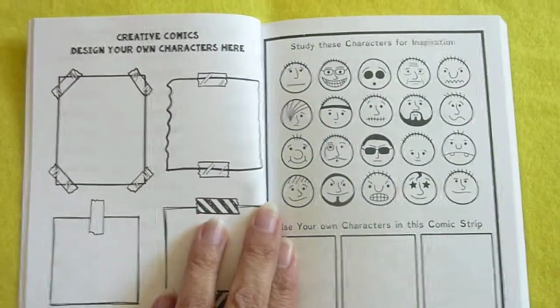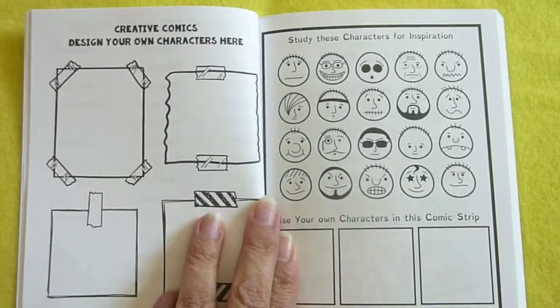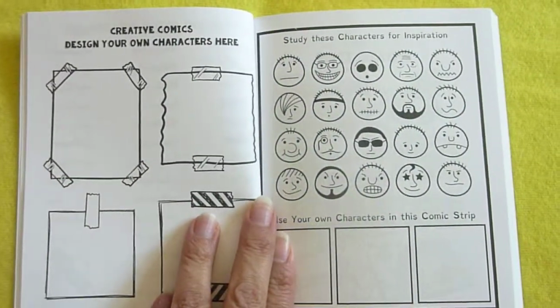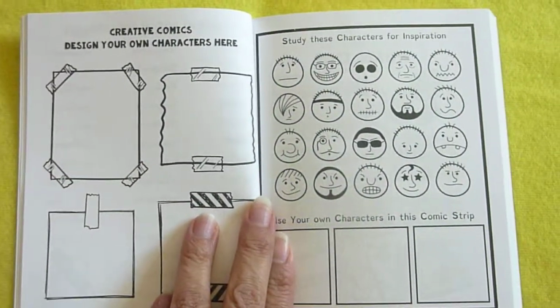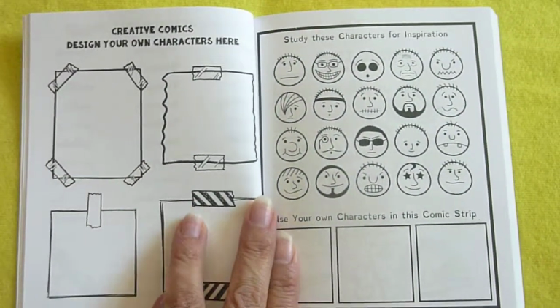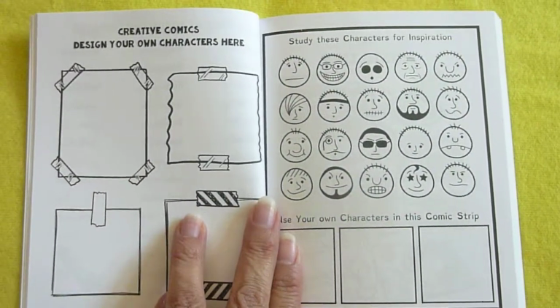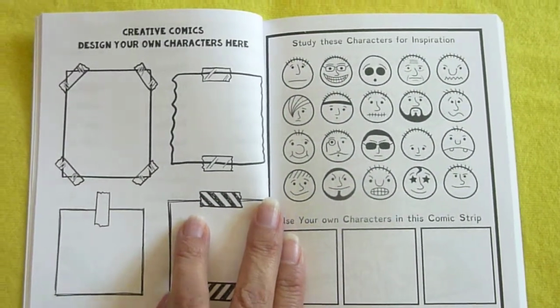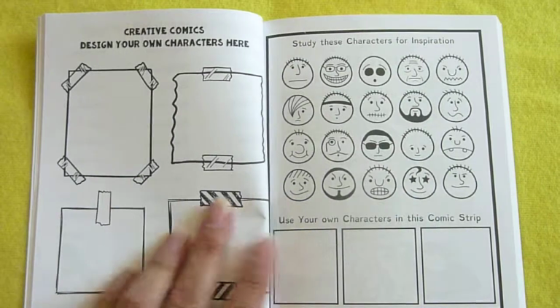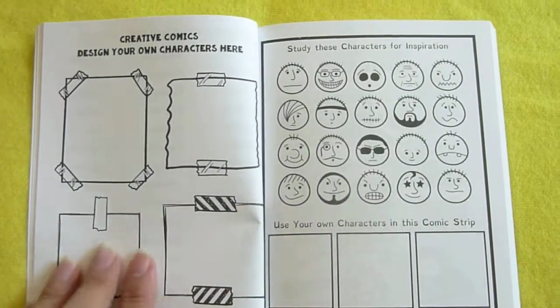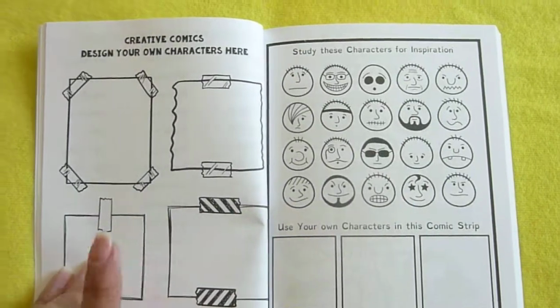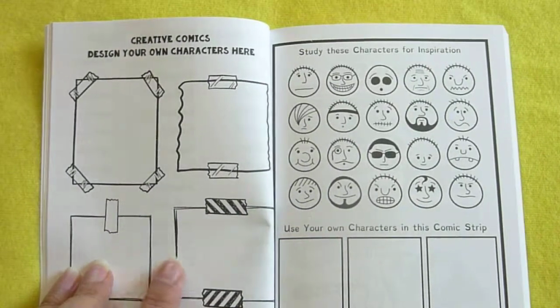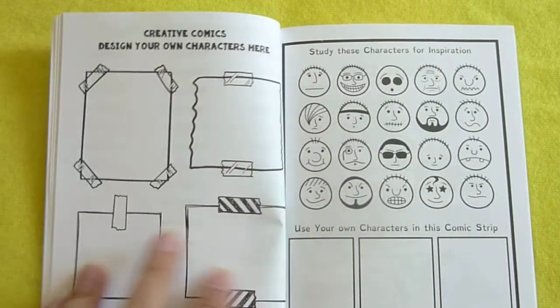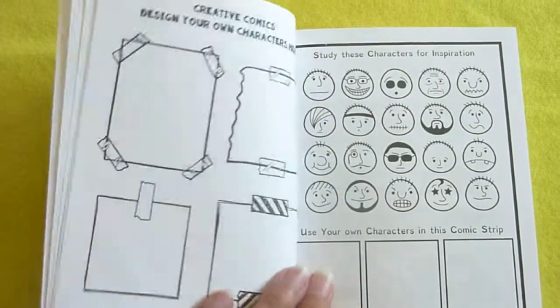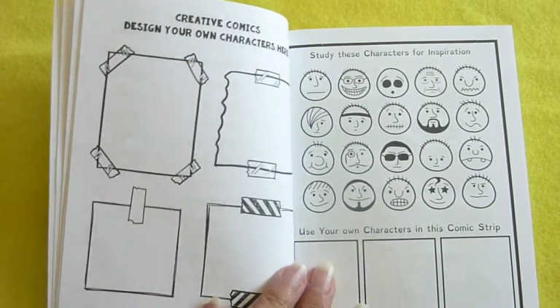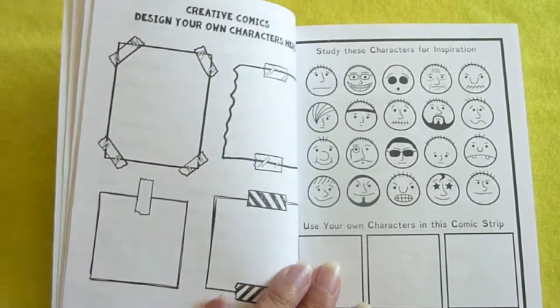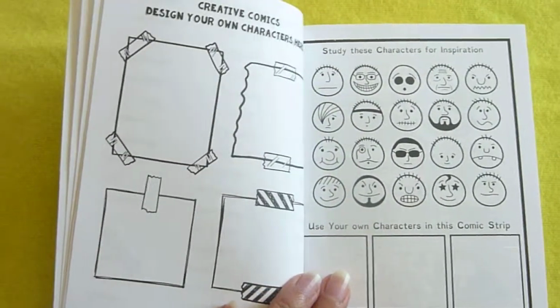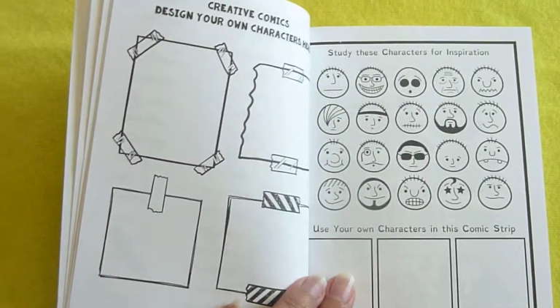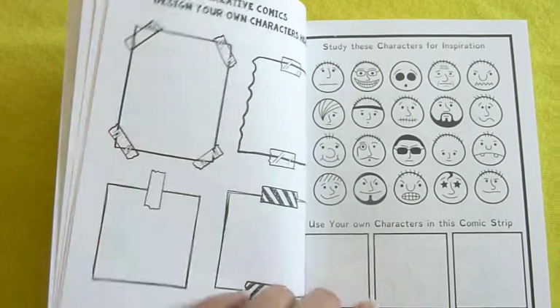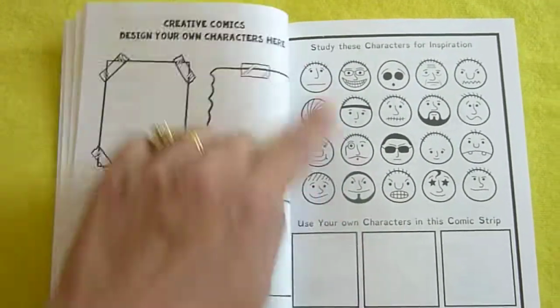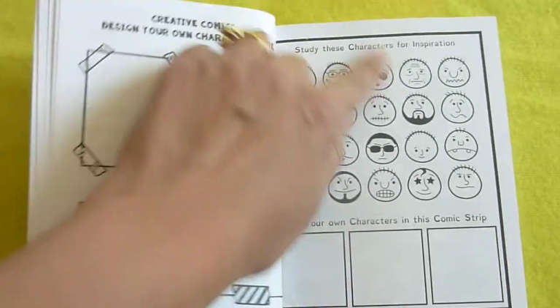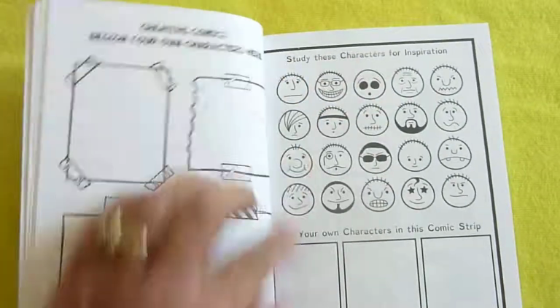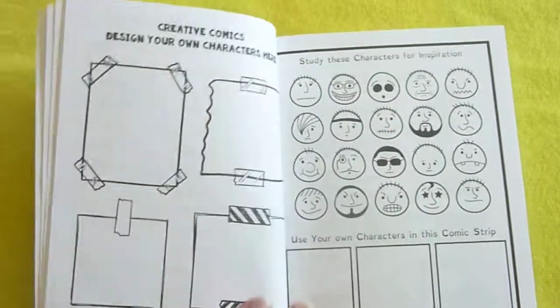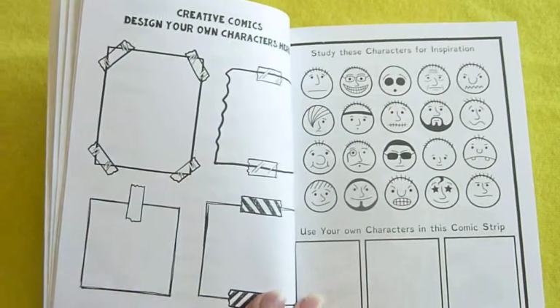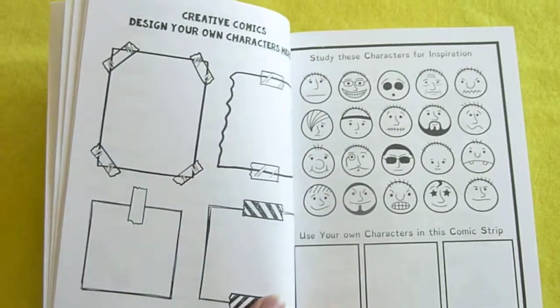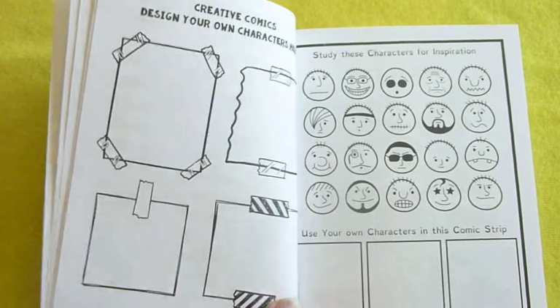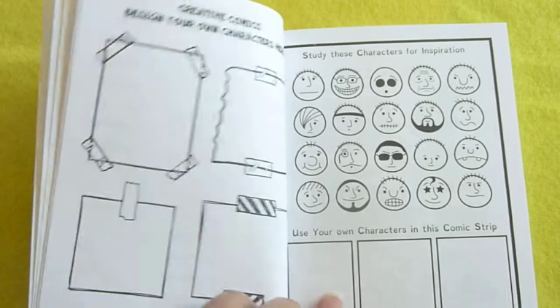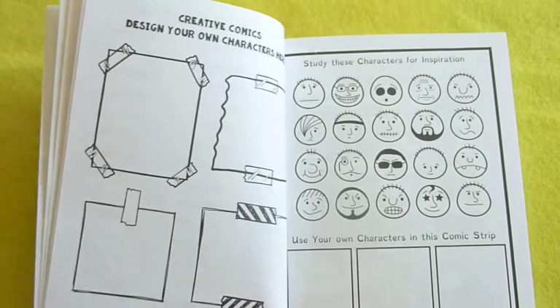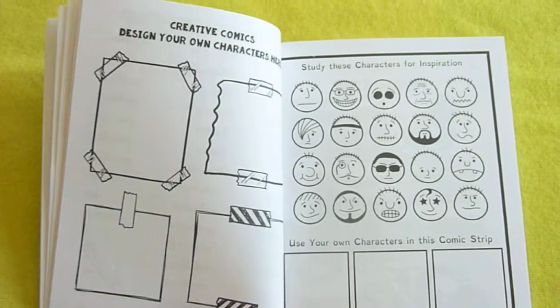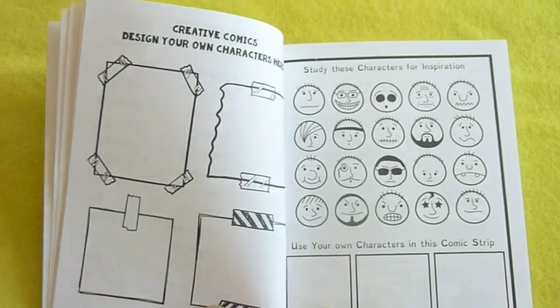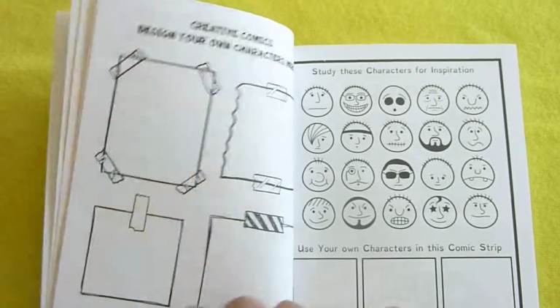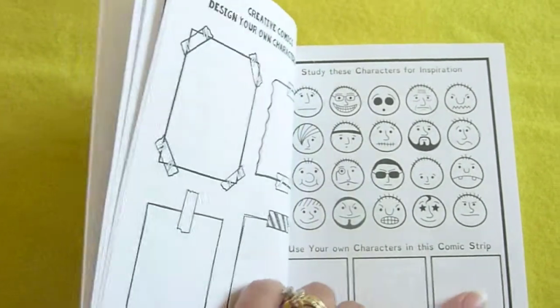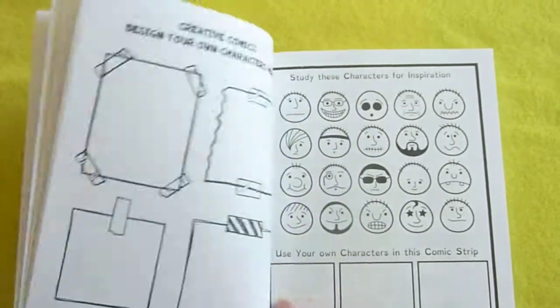Create comics. Design your own characters here. Study these characters for inspiration and use your own characters in this comic strip.